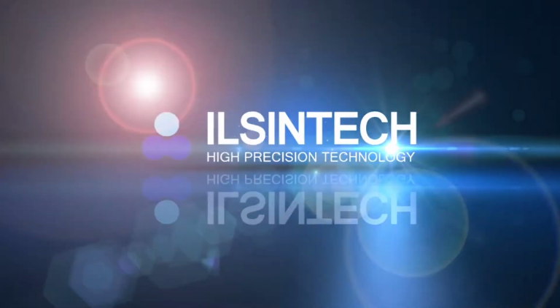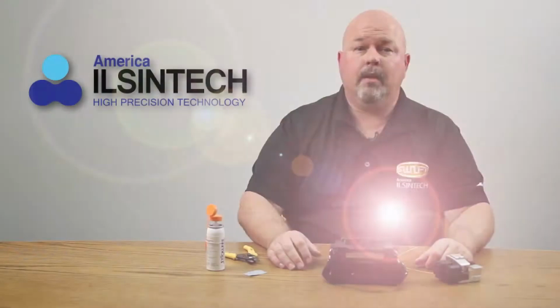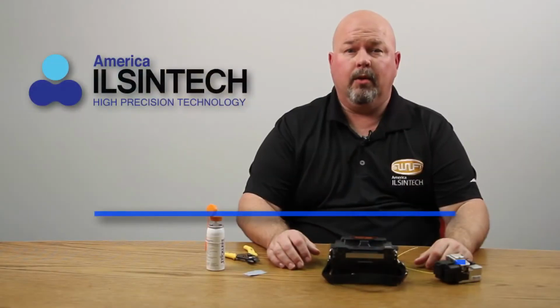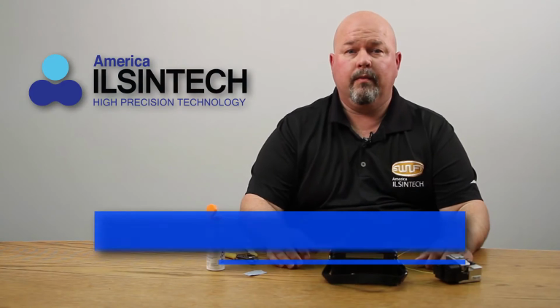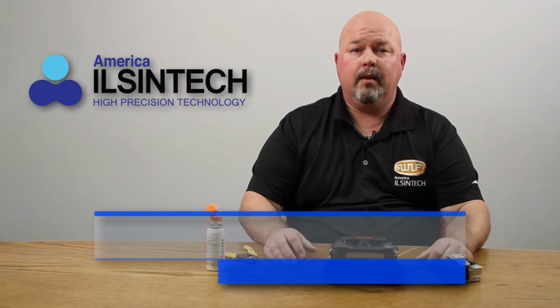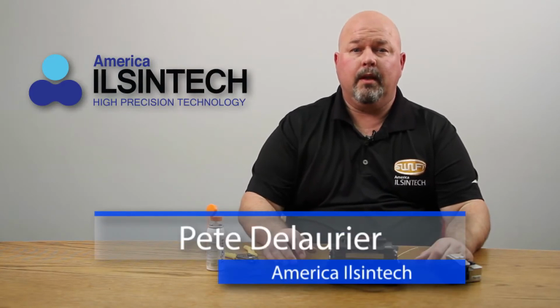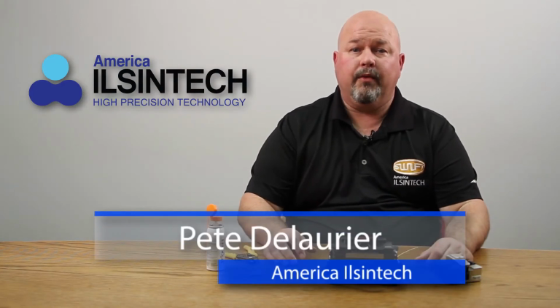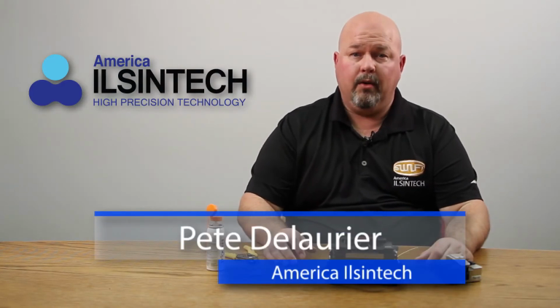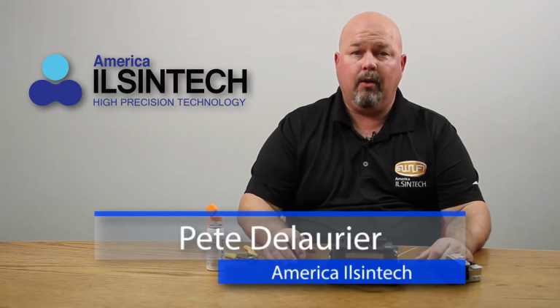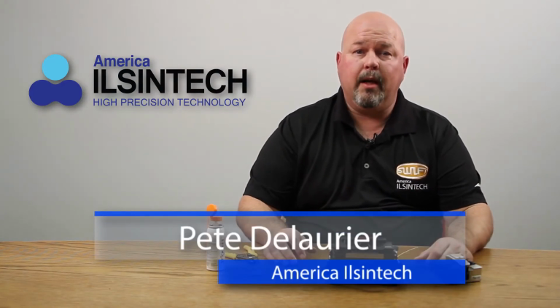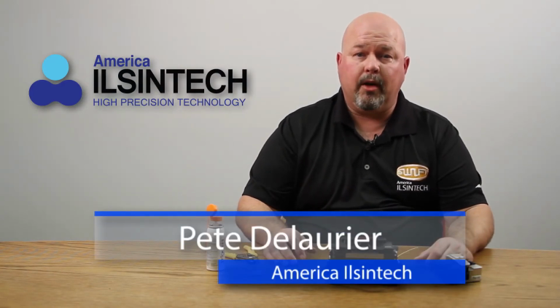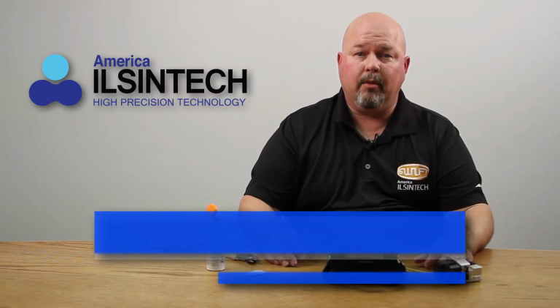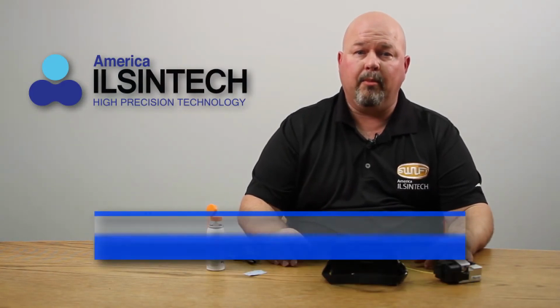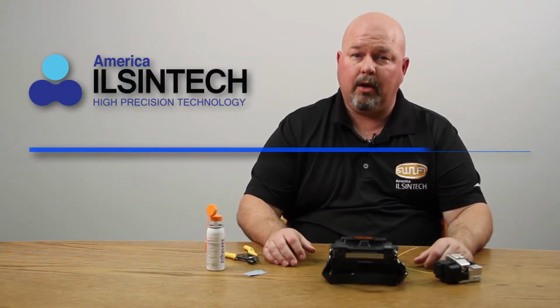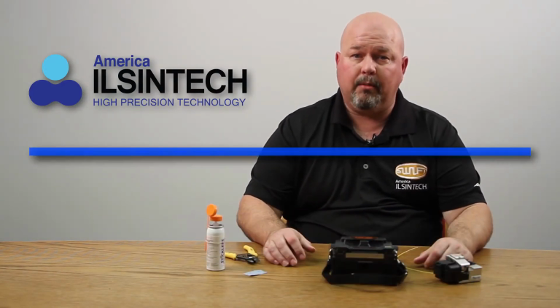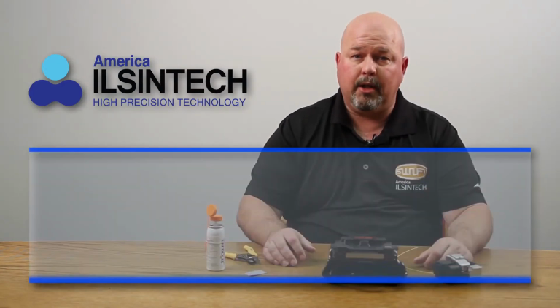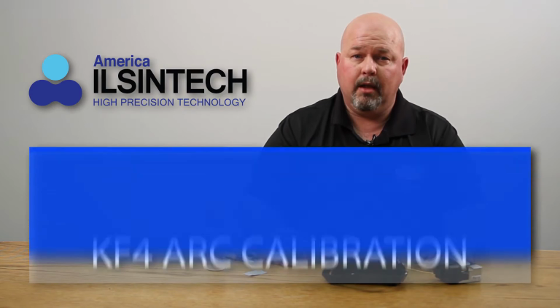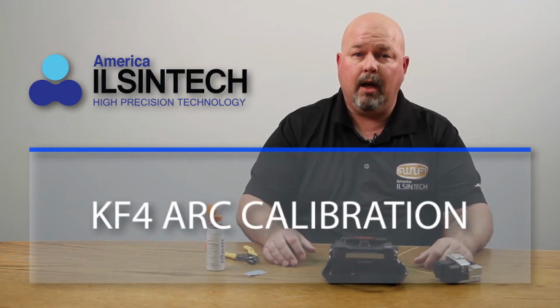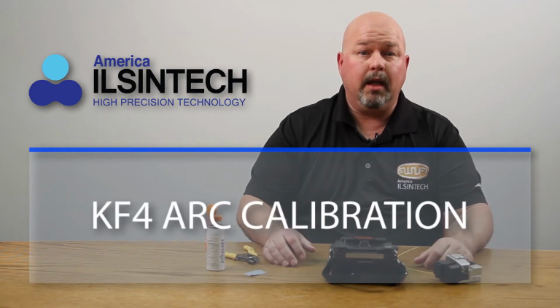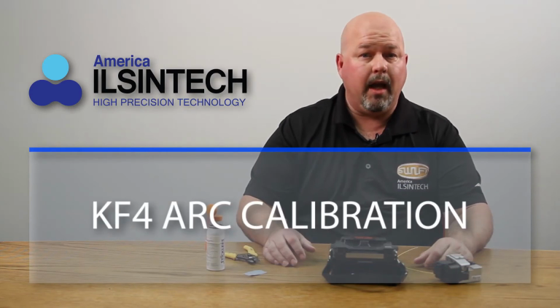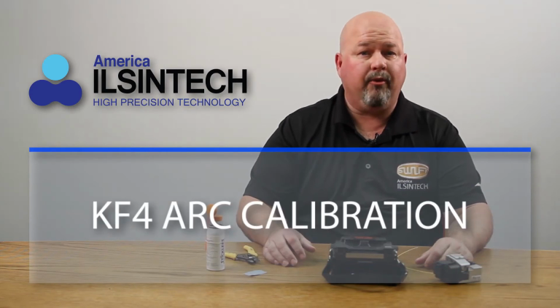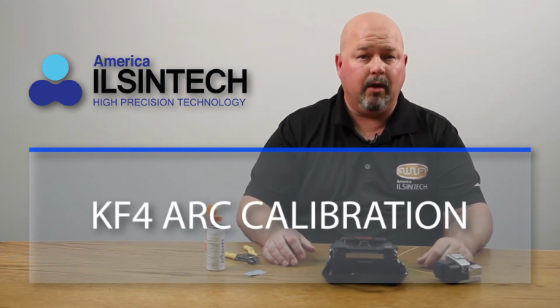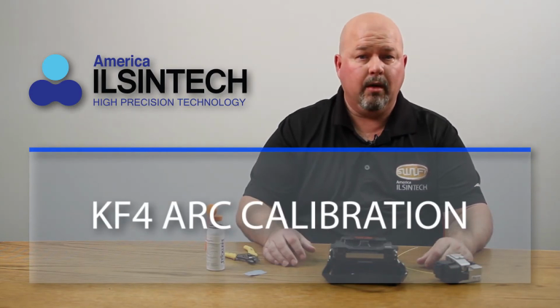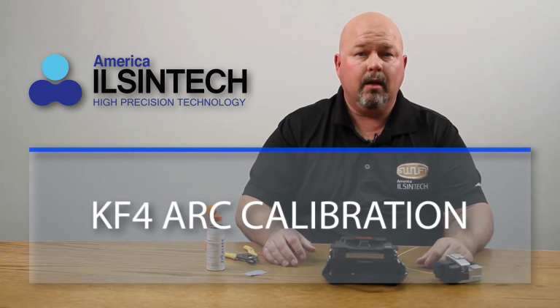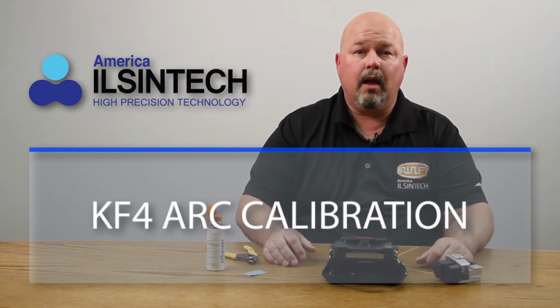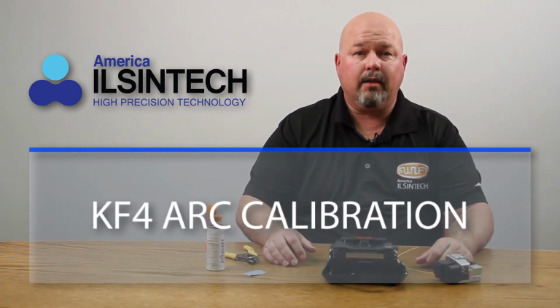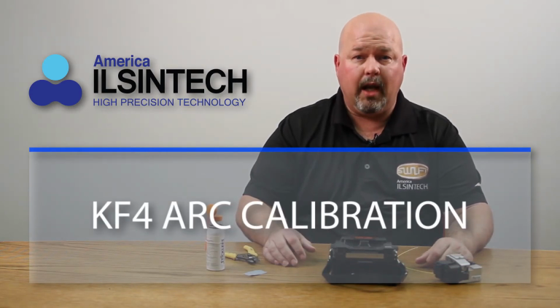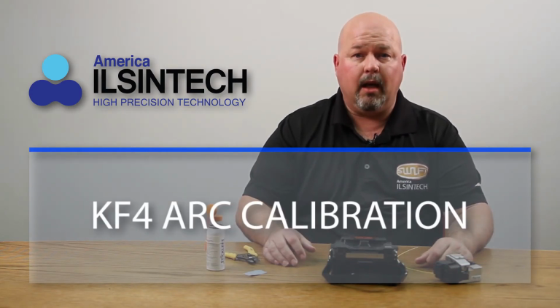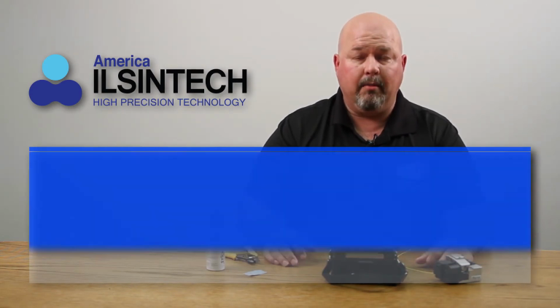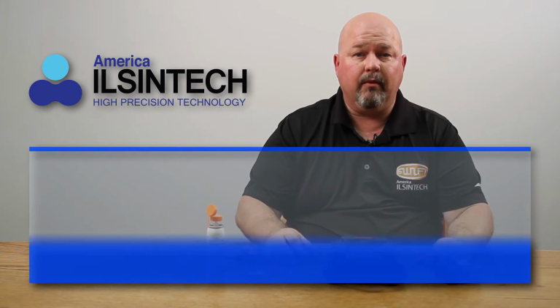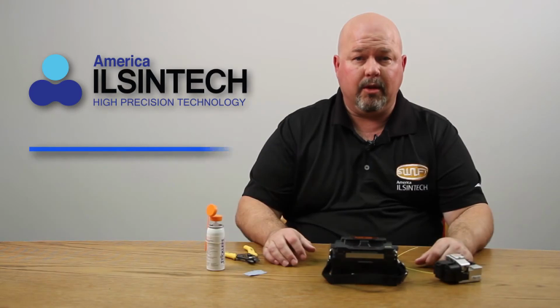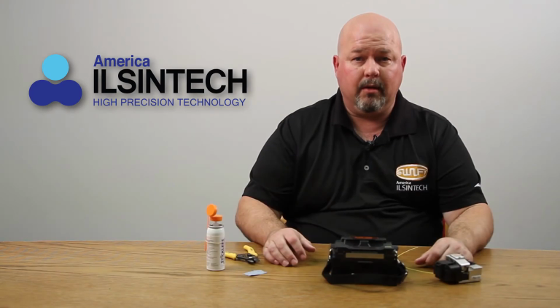Hello. In this video, I will be demonstrating how to perform an arc calibration on the KF4 Active Clad Alignment Fusion Splicer.